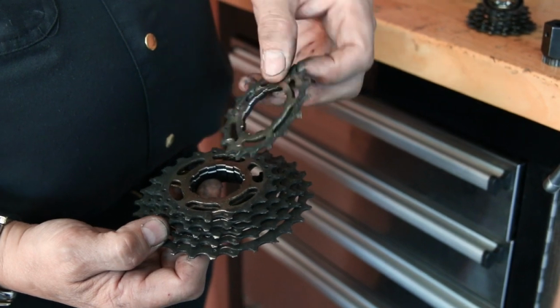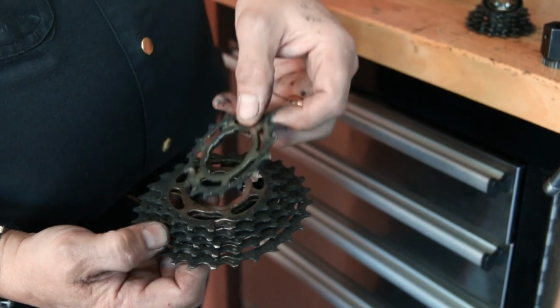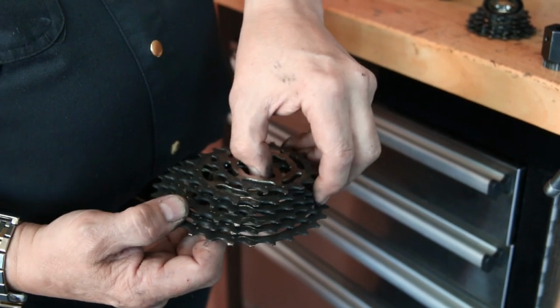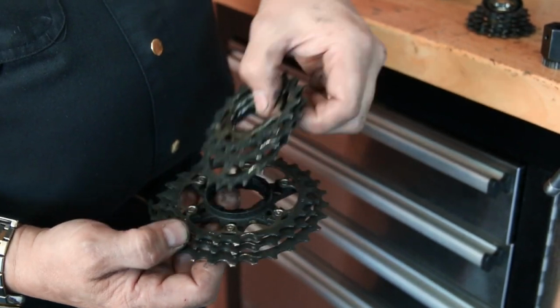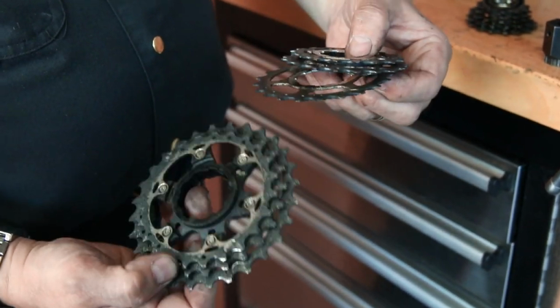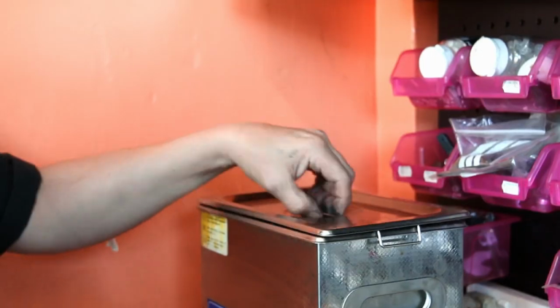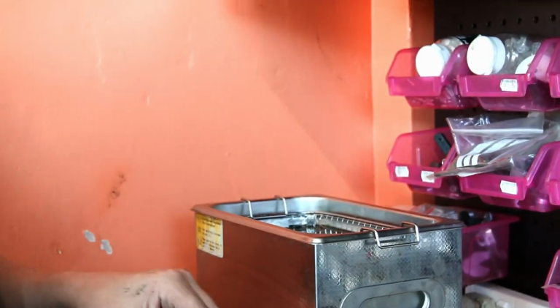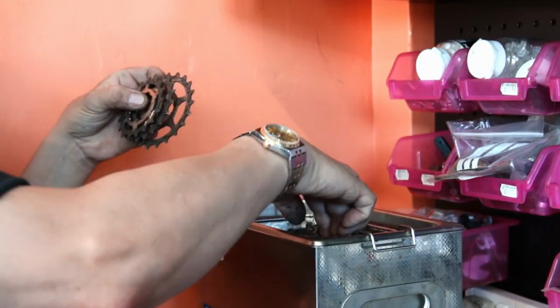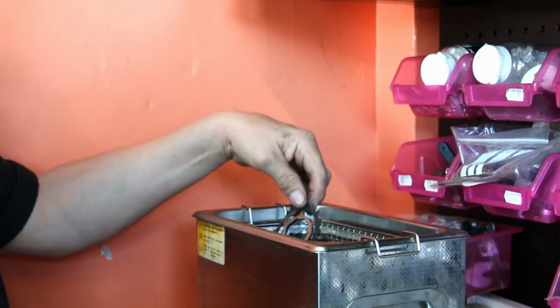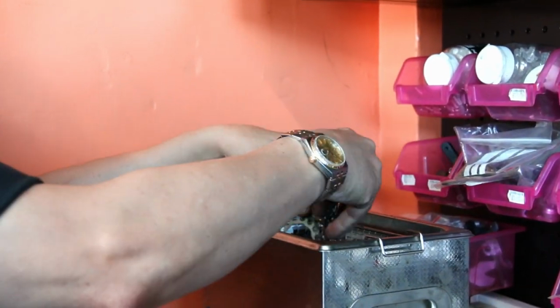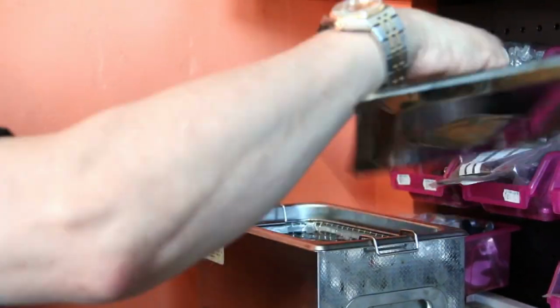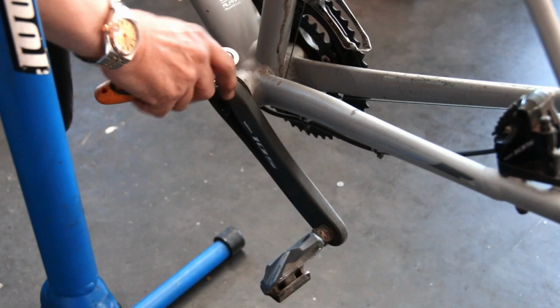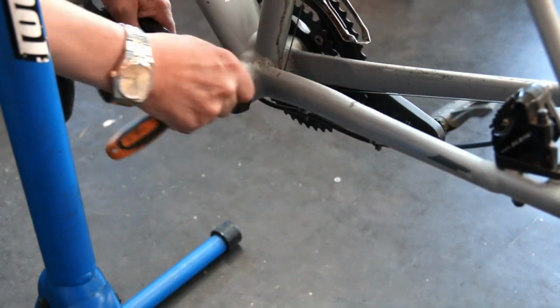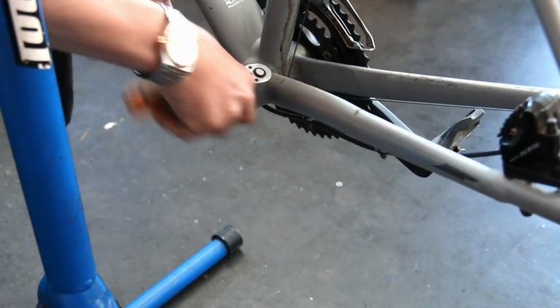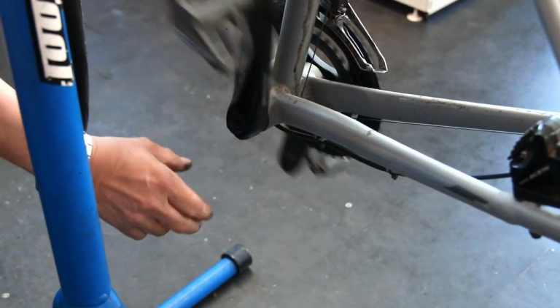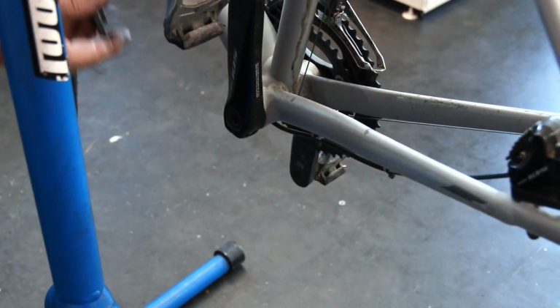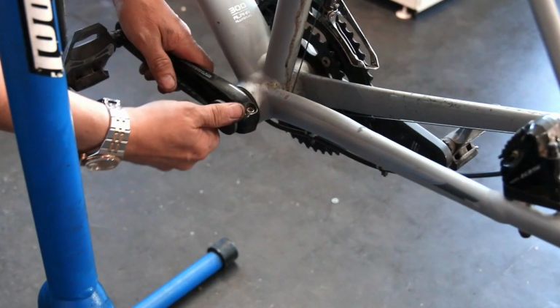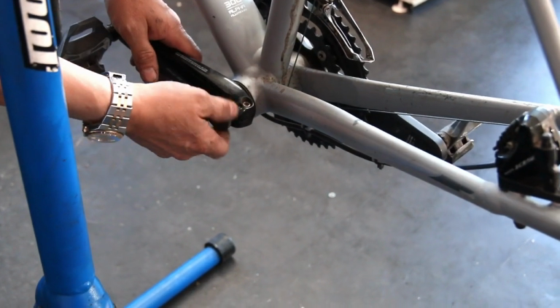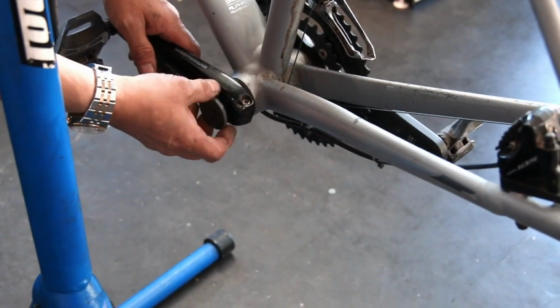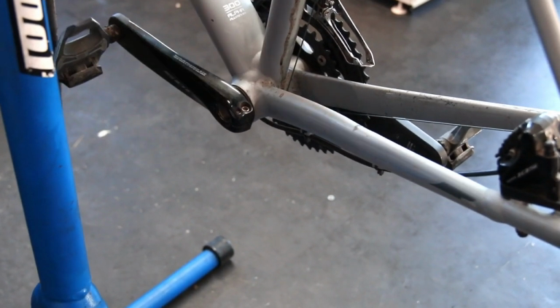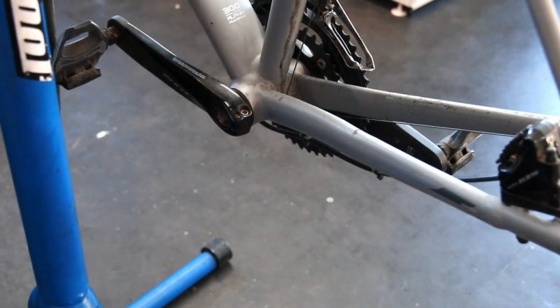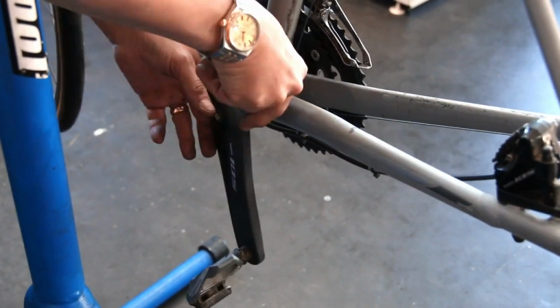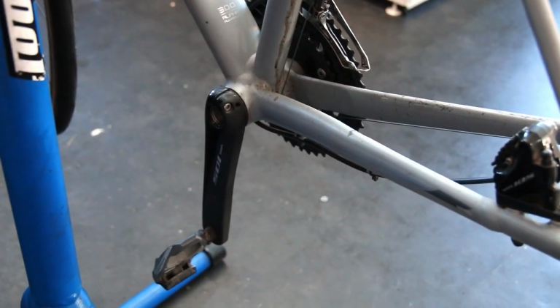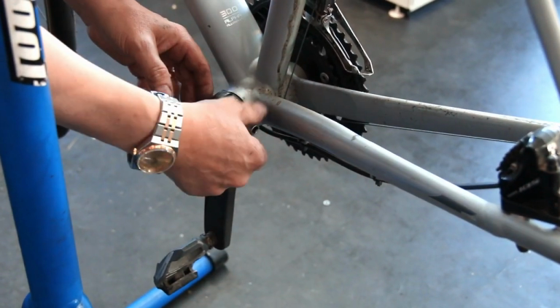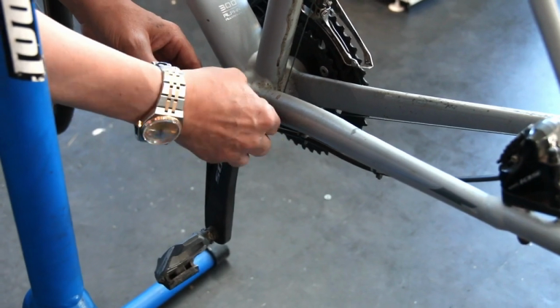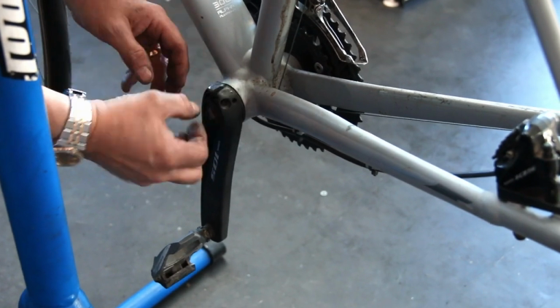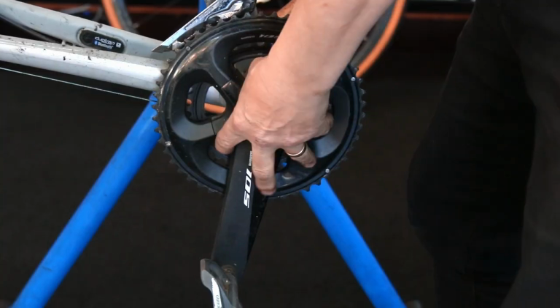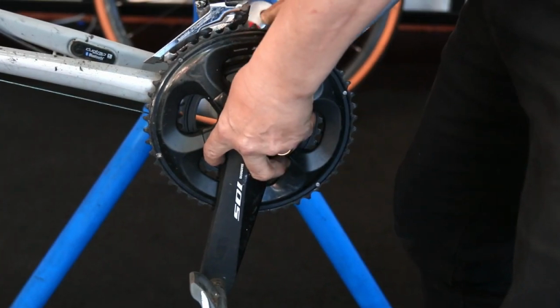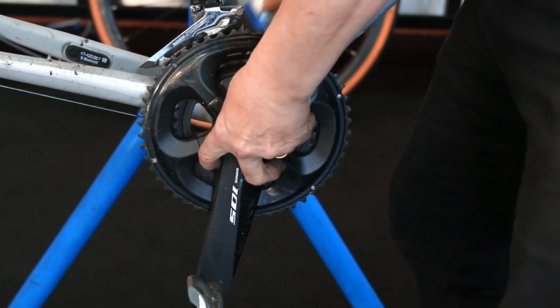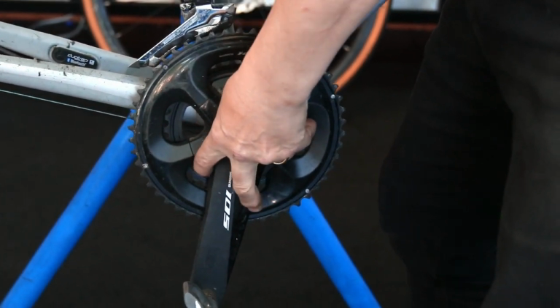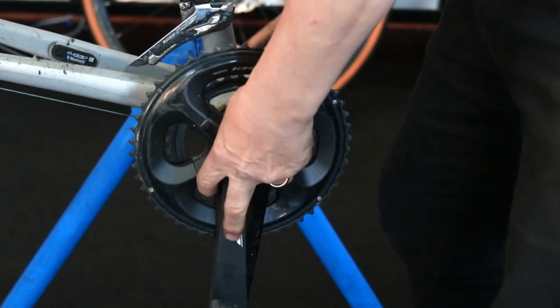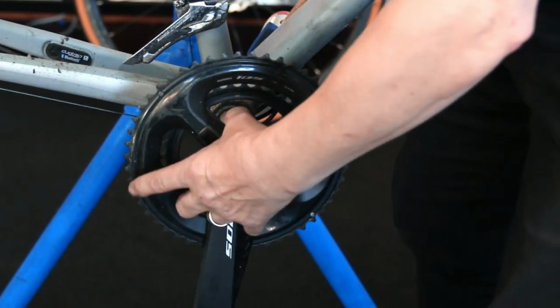It had quite a thick greasy oil on it — borderline between grease and oil, thickening up with road film. When it begins to thicken up it can hang your chain, just hold on to it and stop it from shifting.